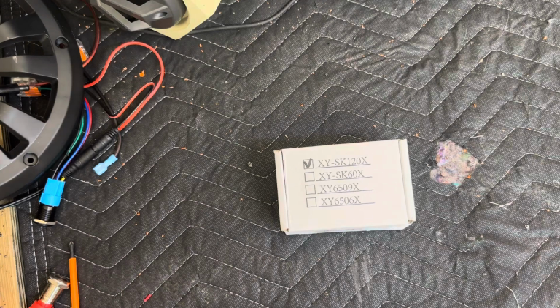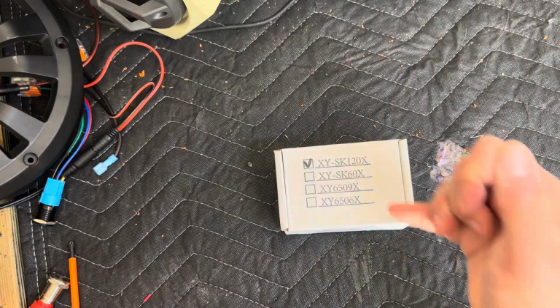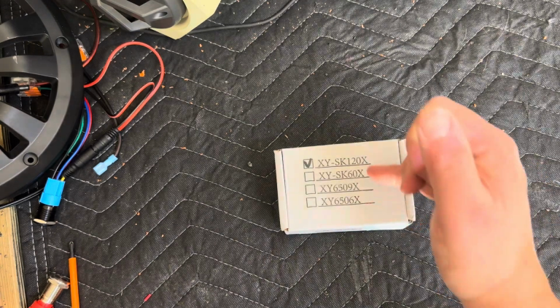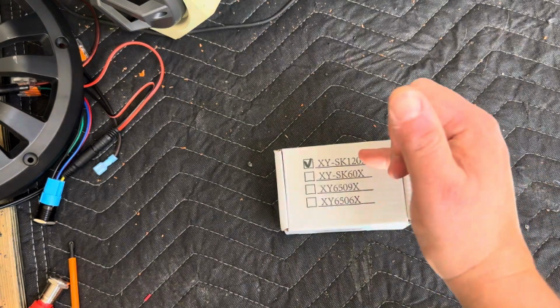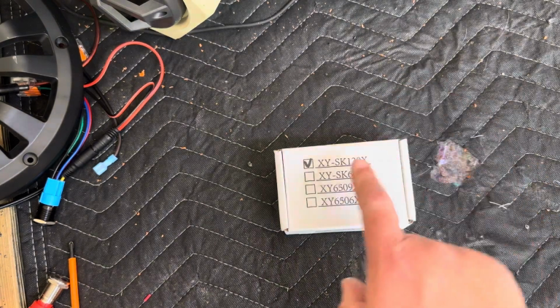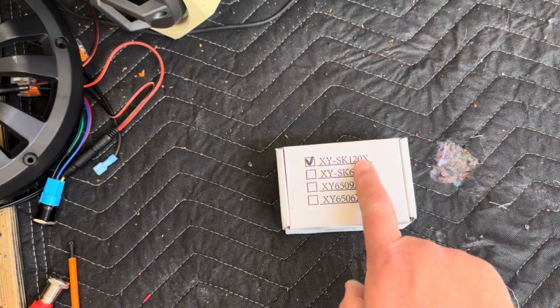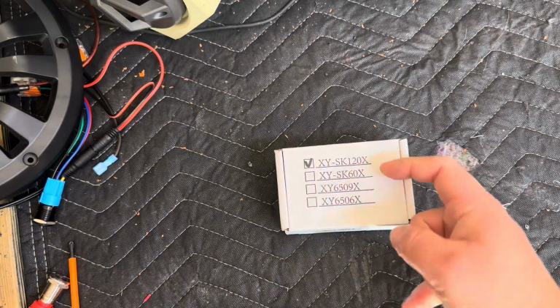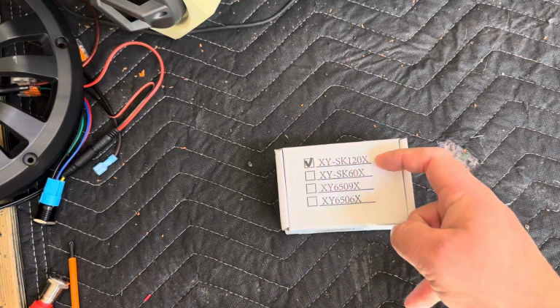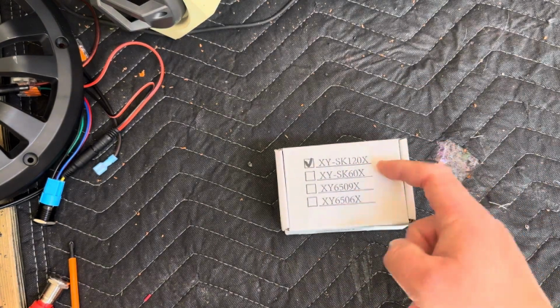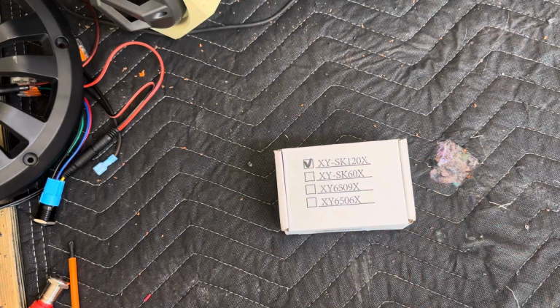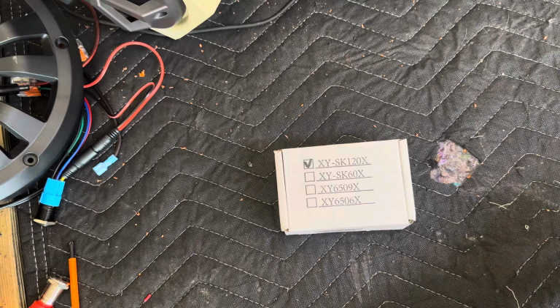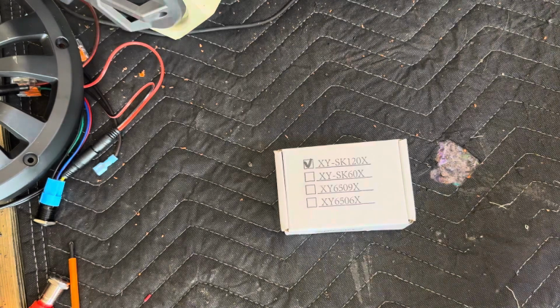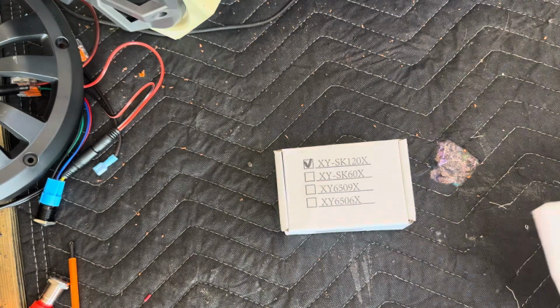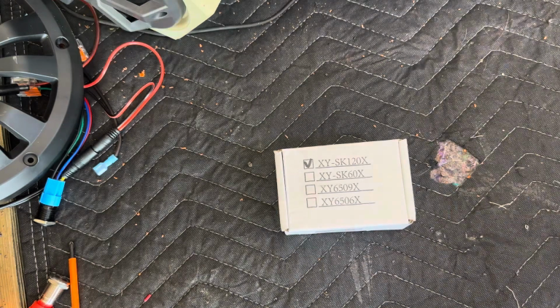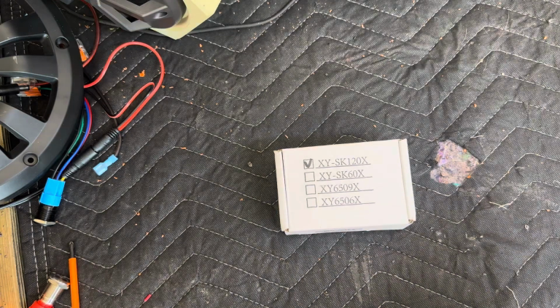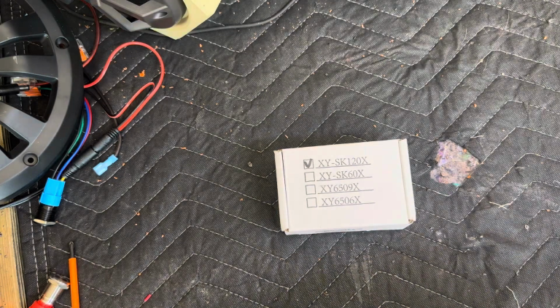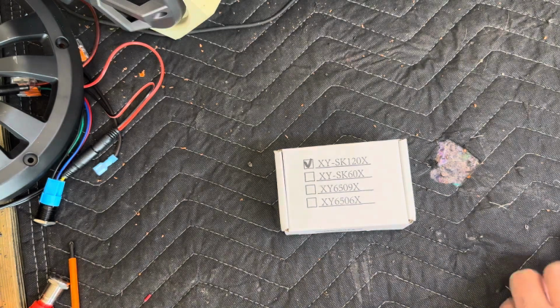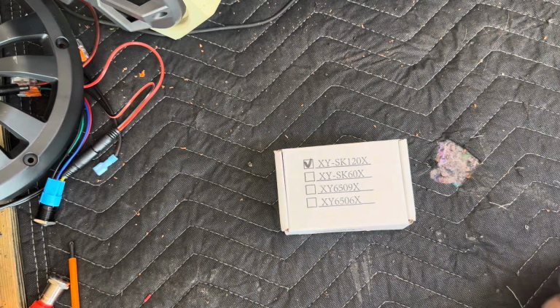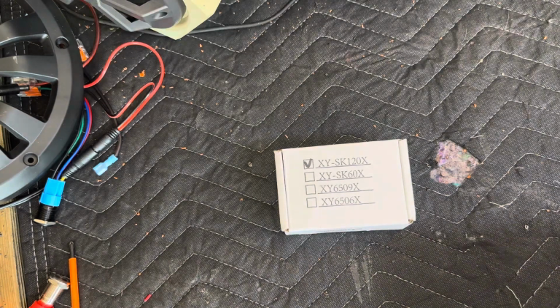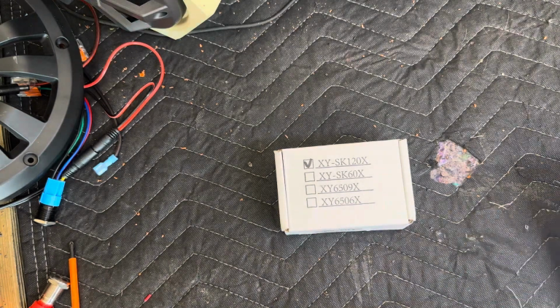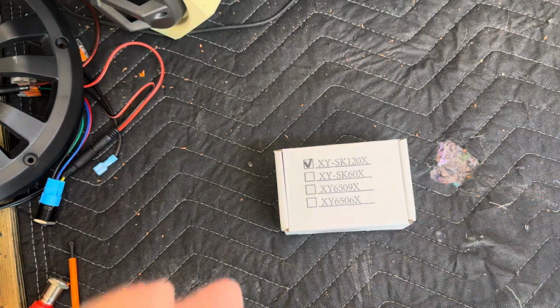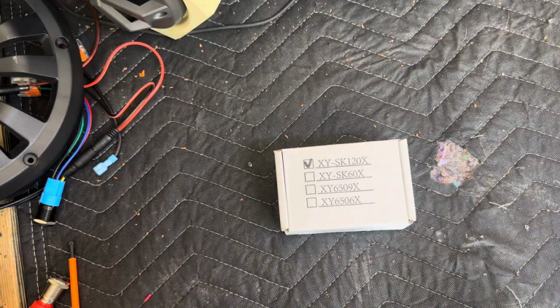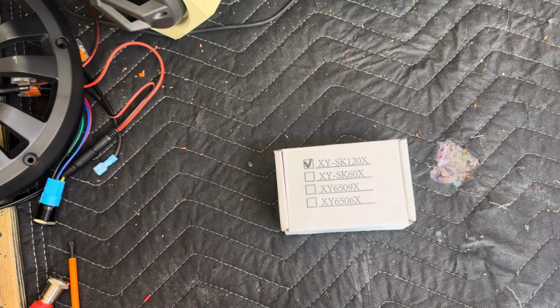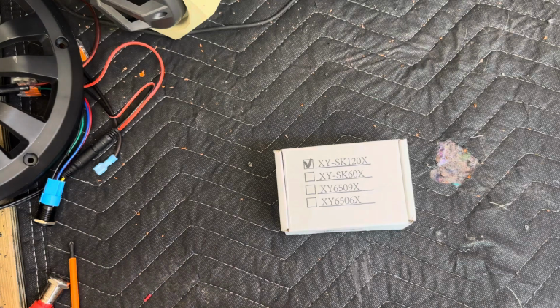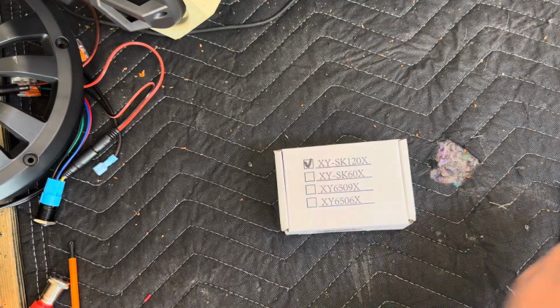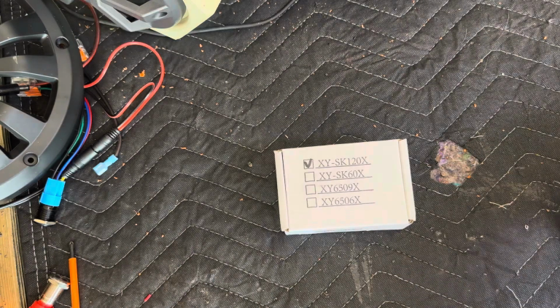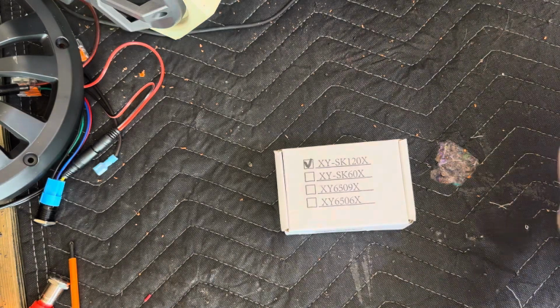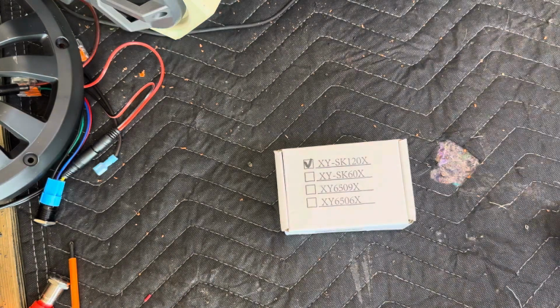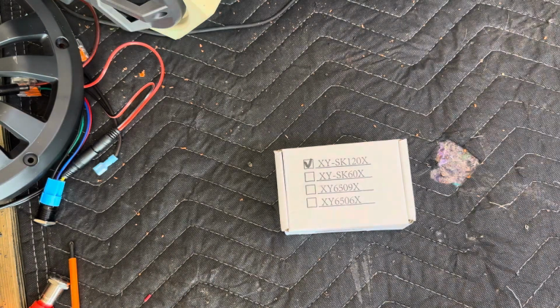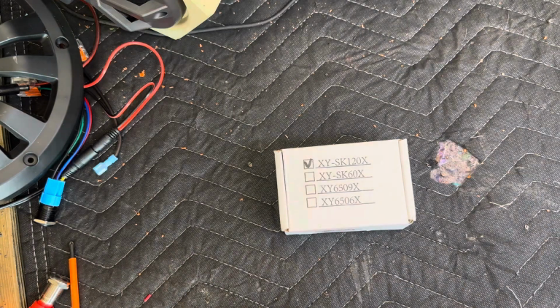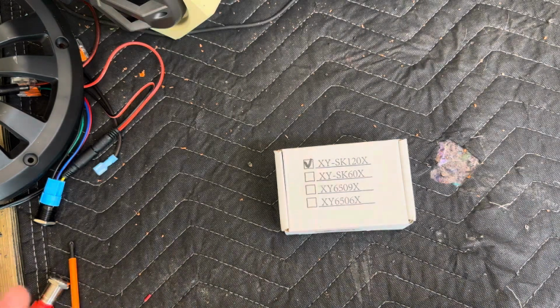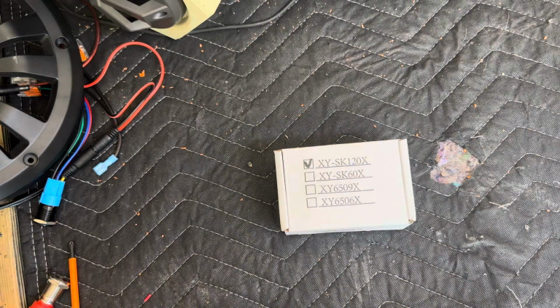The SK represents the watts. This is a buck booster, so you can use it for bucking down voltage or boosting voltage. 6 volts to 36 volts in and out.